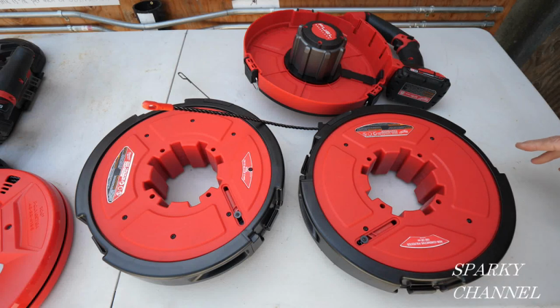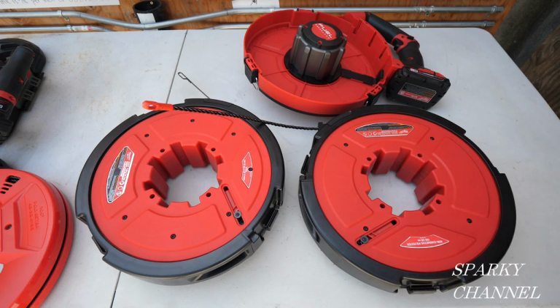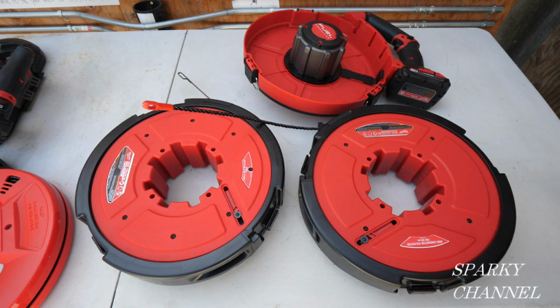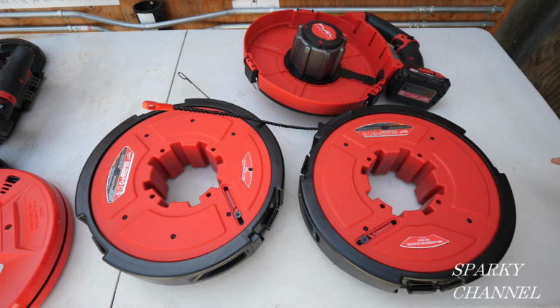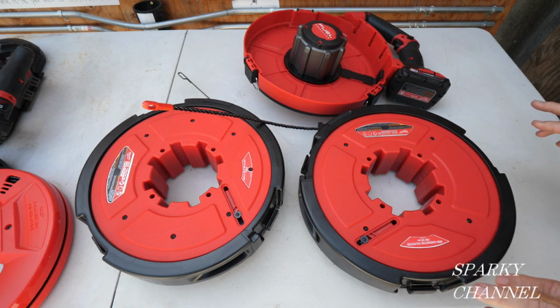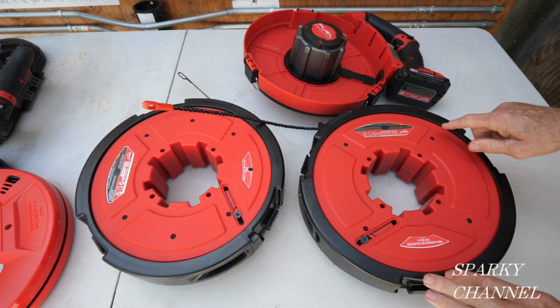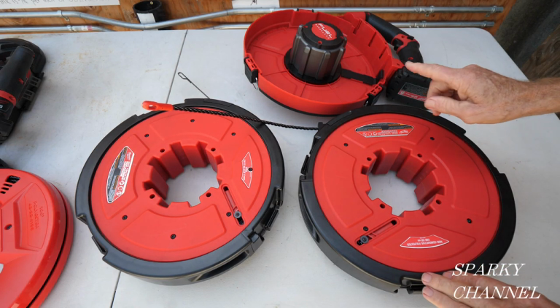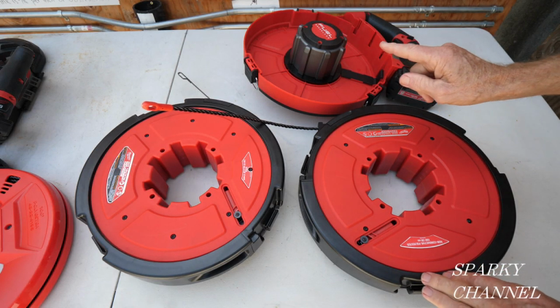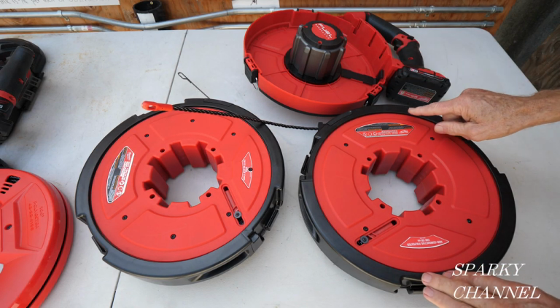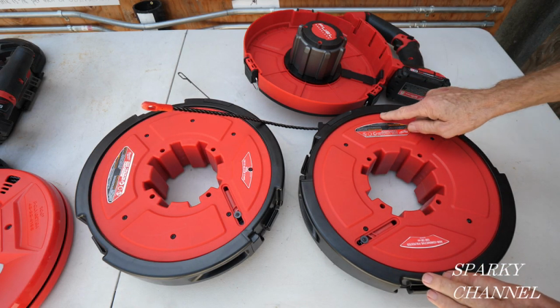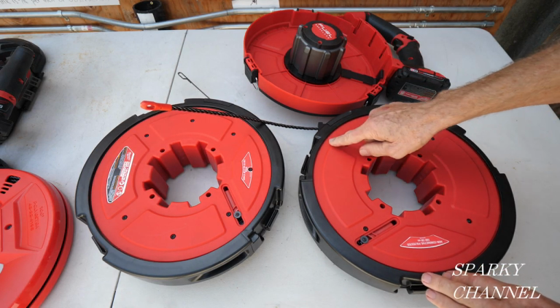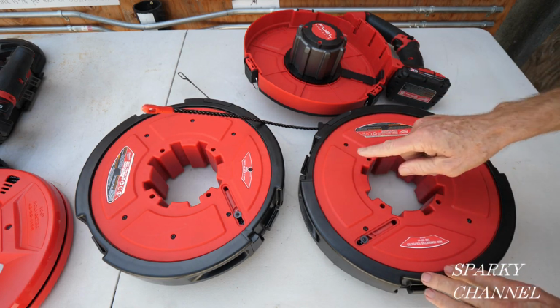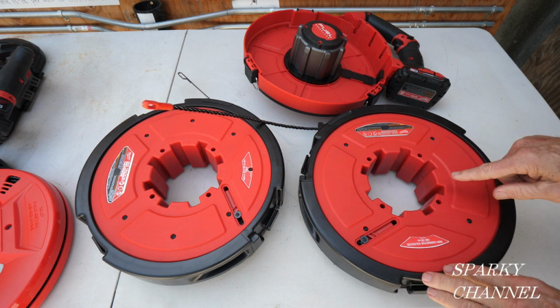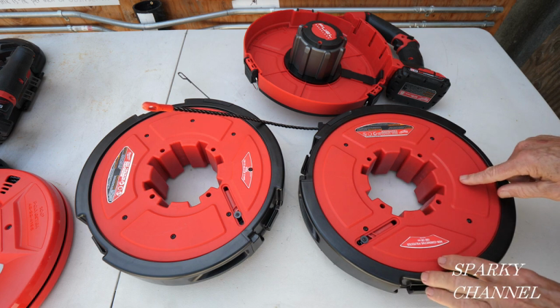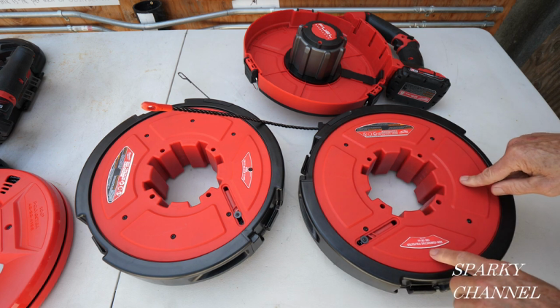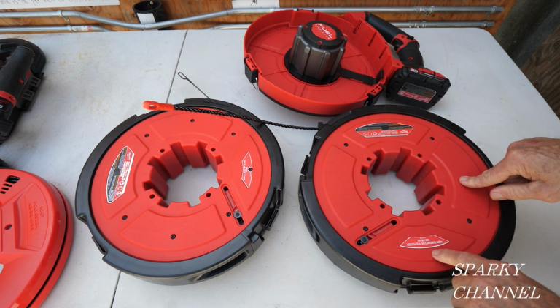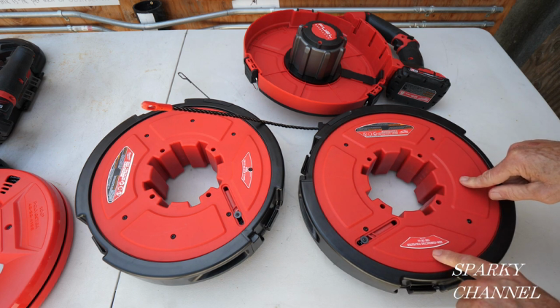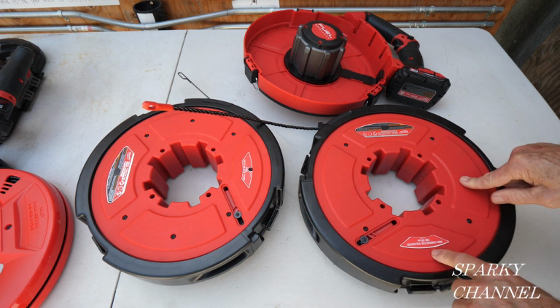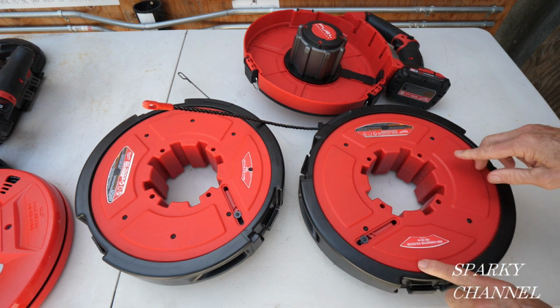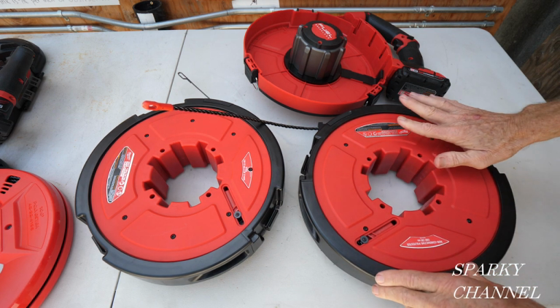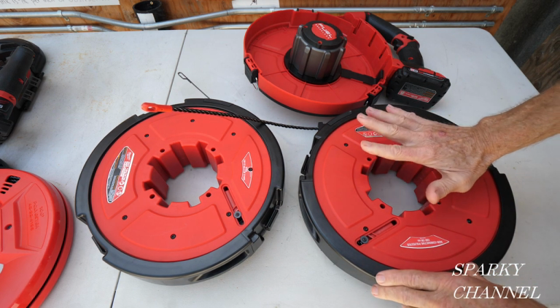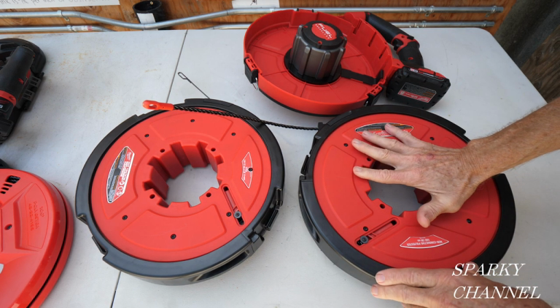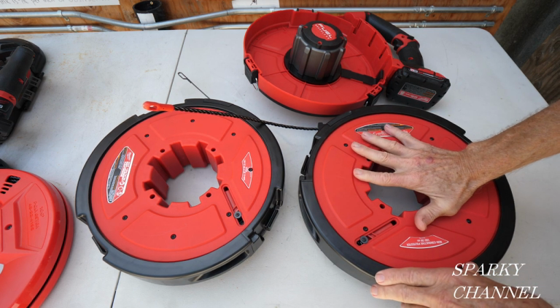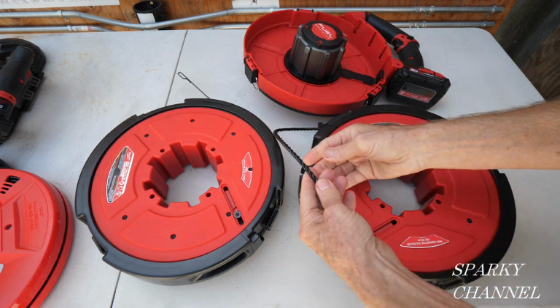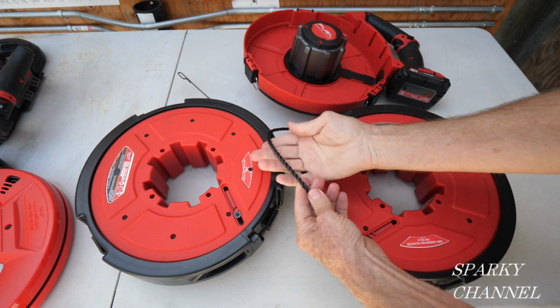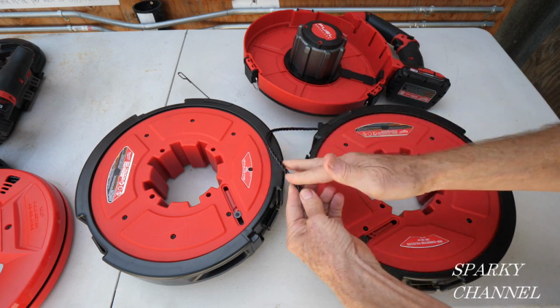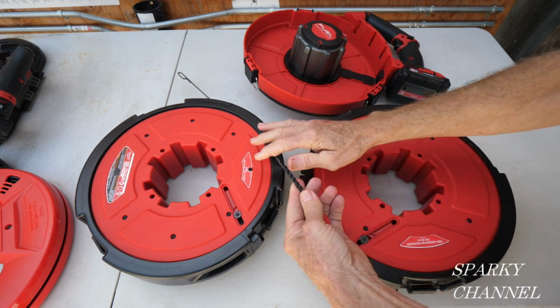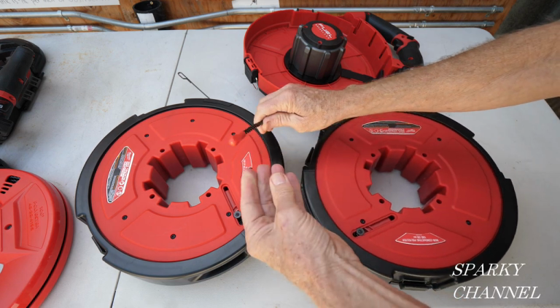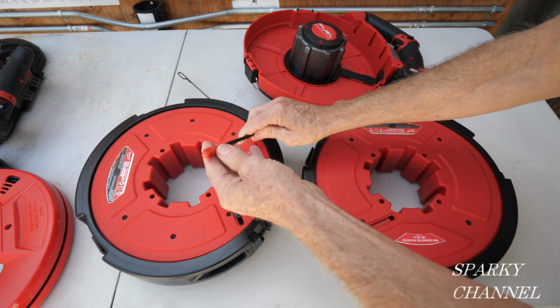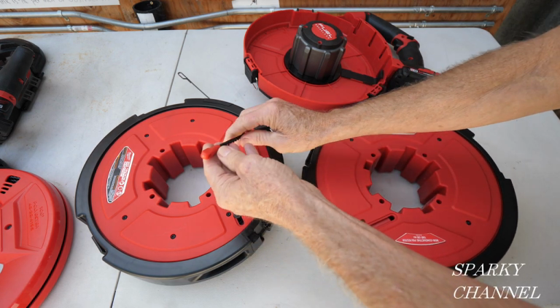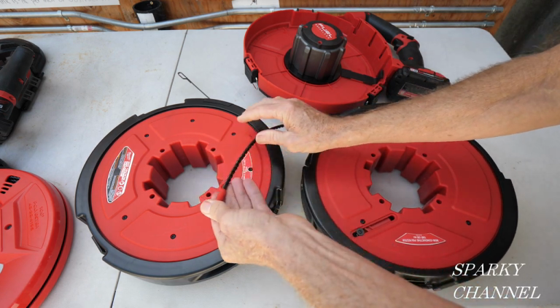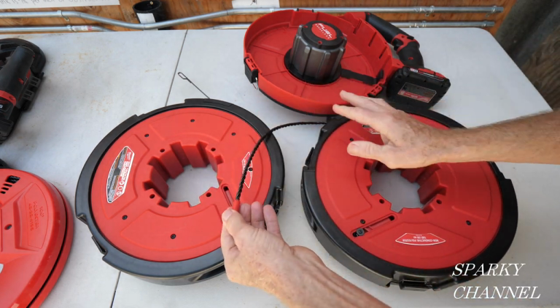Hey, this is Bill for Sparky Channel and today I'd like to introduce you to the brand new 100-foot non-conductive polyester drum with three-strand polyester. It's totally non-conductive.